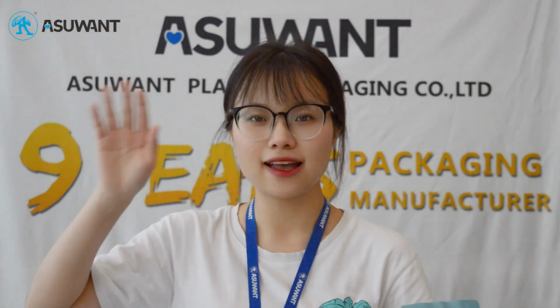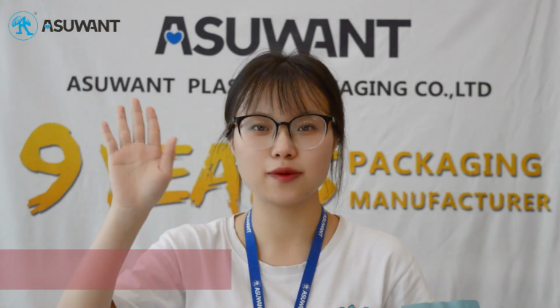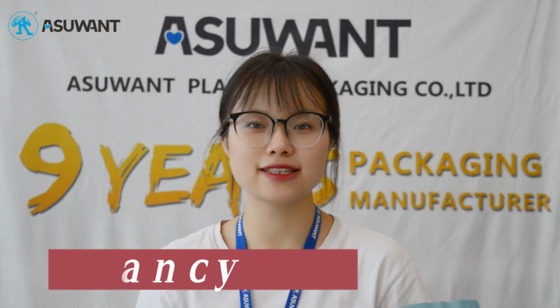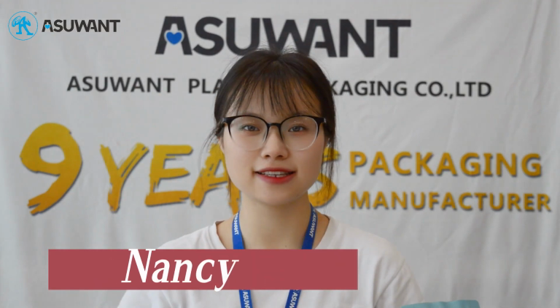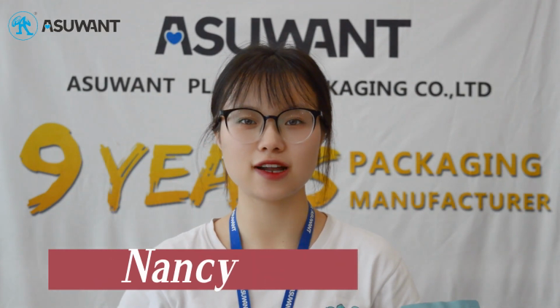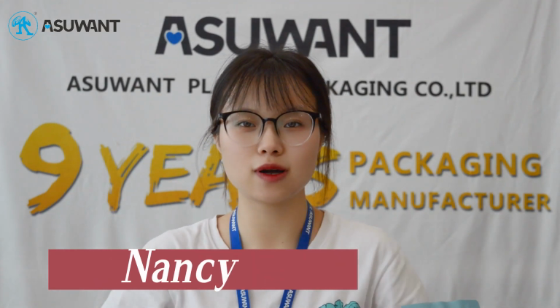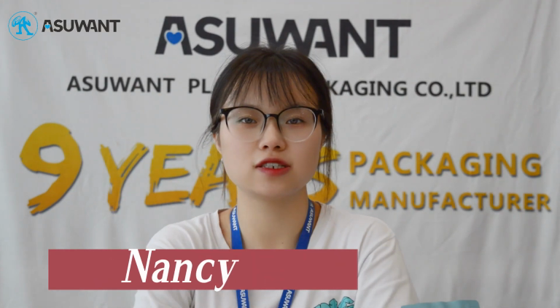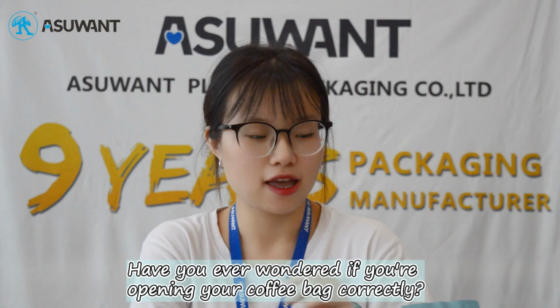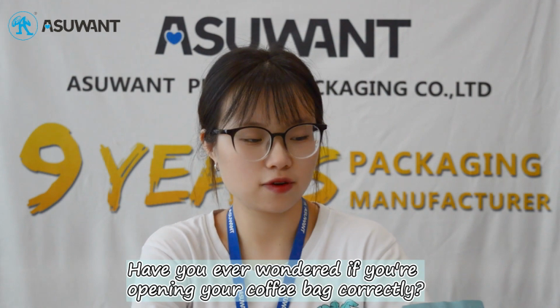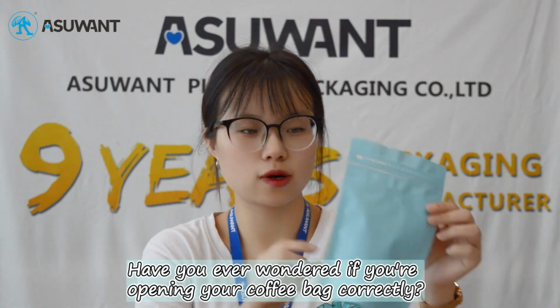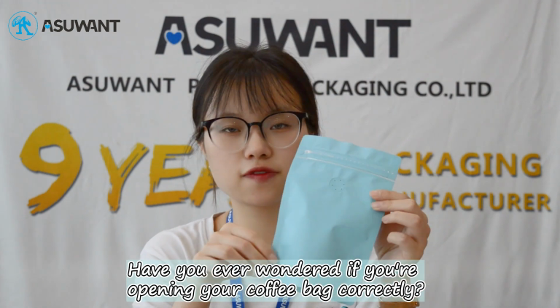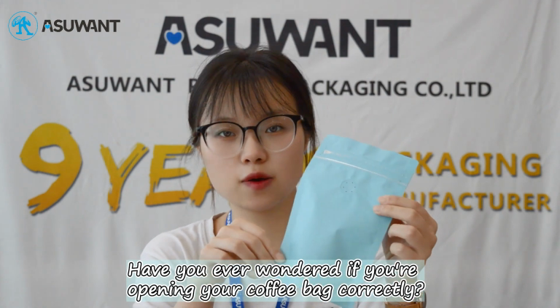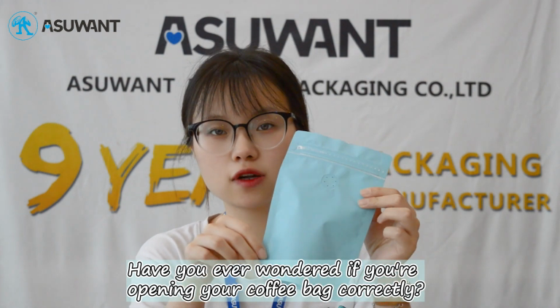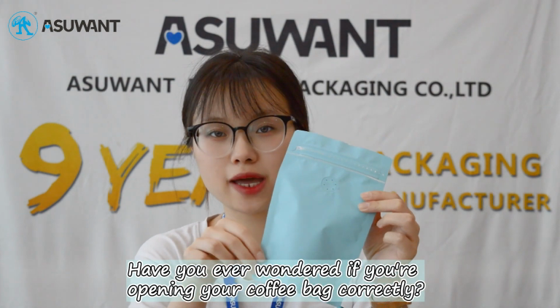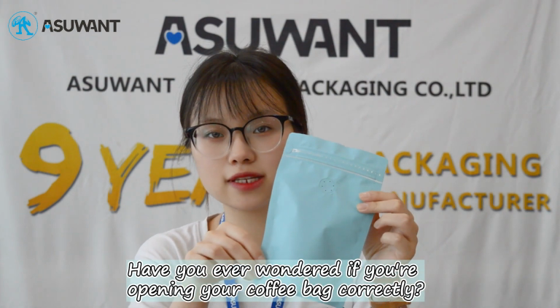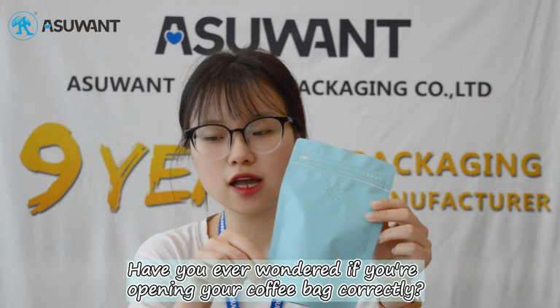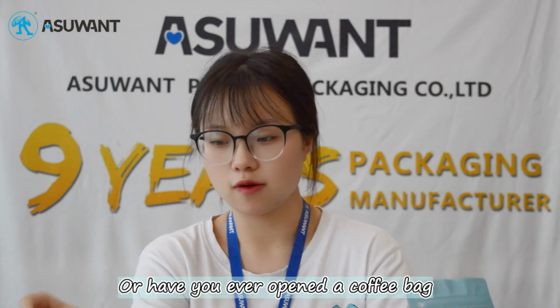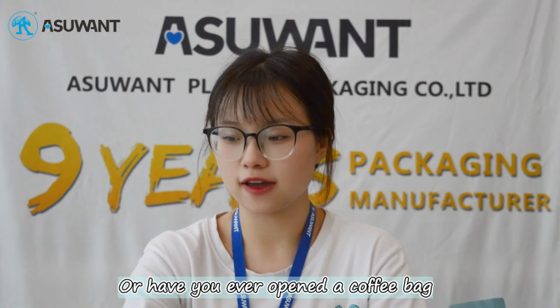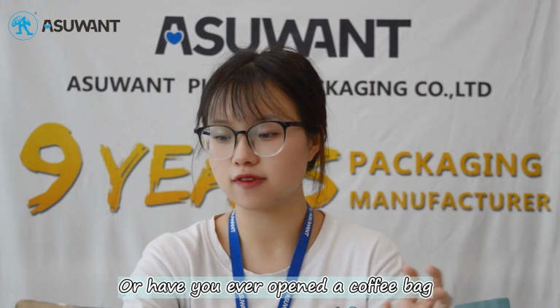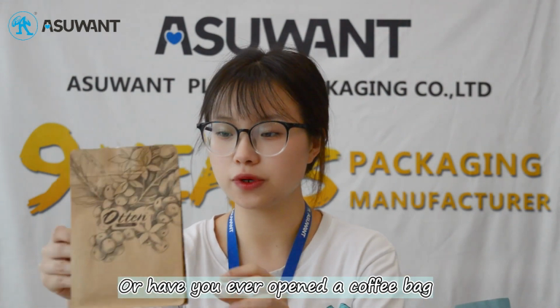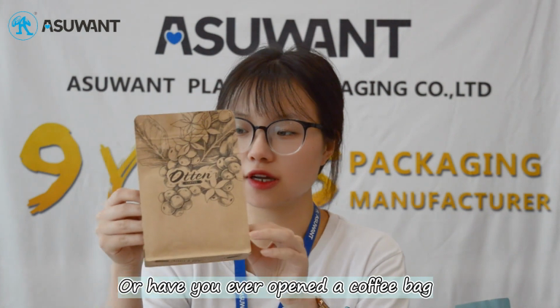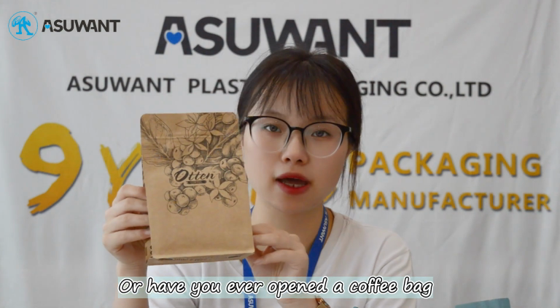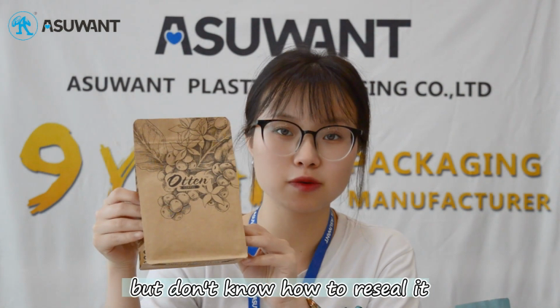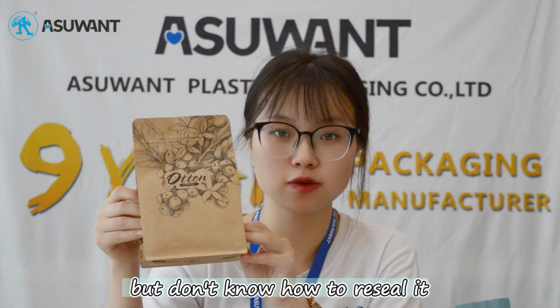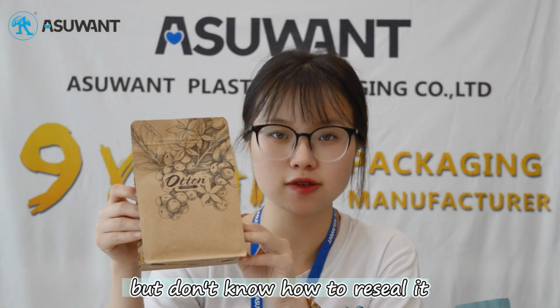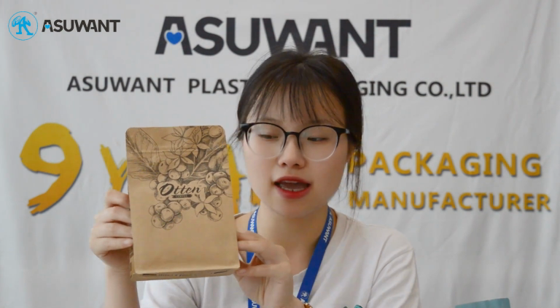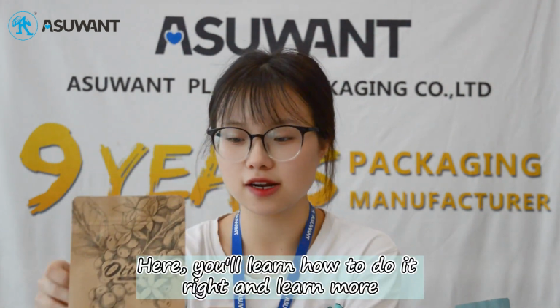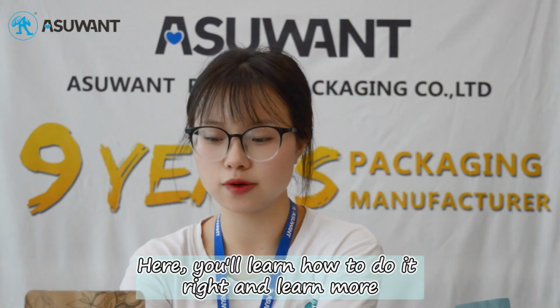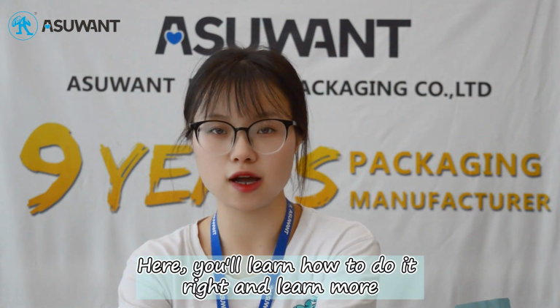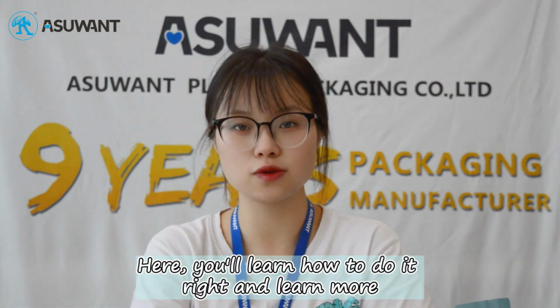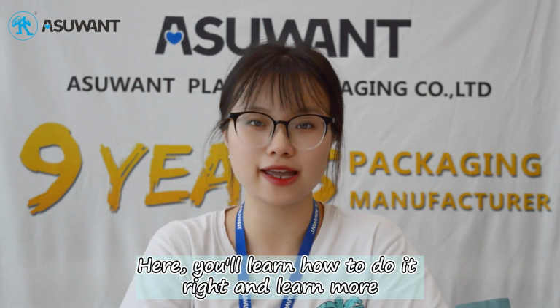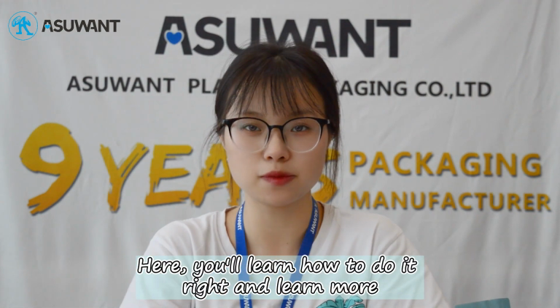Hello everyone, this is Nancy from iZ1 Packaging. Have you ever wondered if you are opening your coffee bag correctly? Or have you ever opened a coffee bag but don't know how to reseal it? Here you will learn how to do it right and learn more.